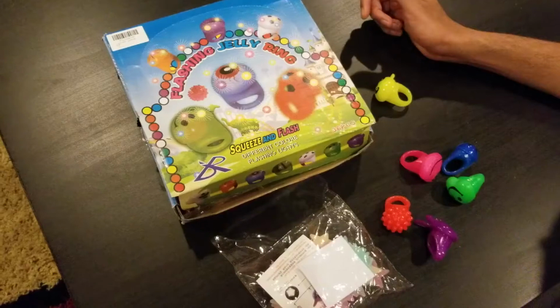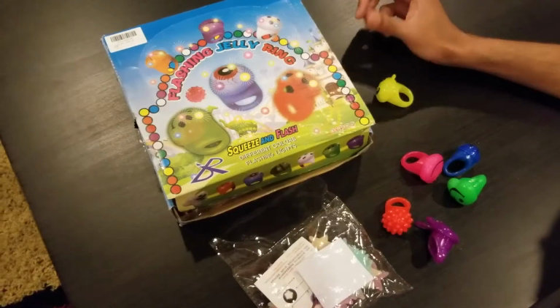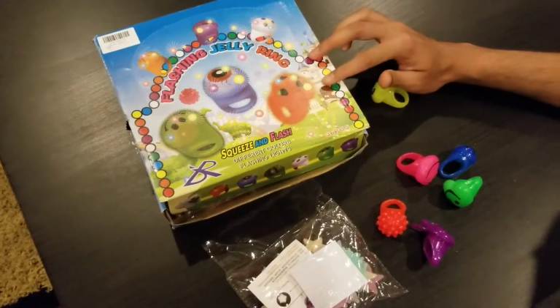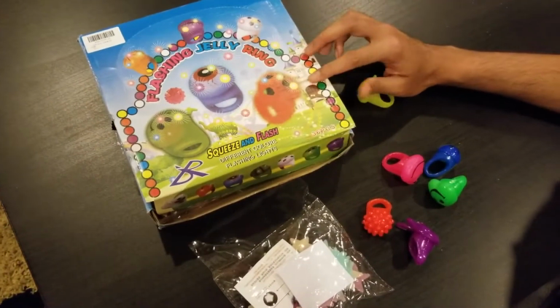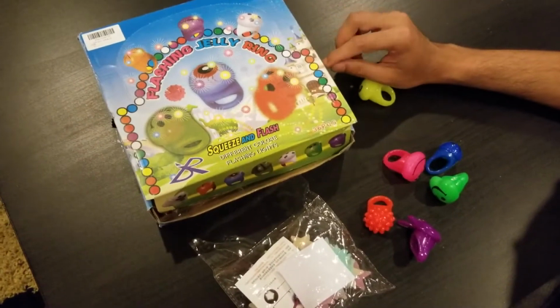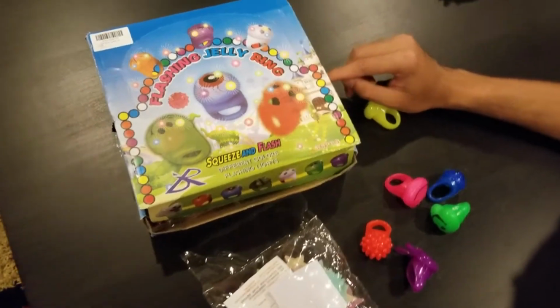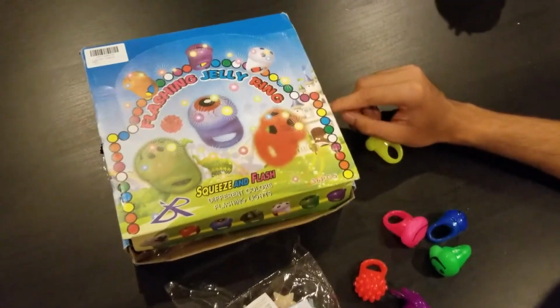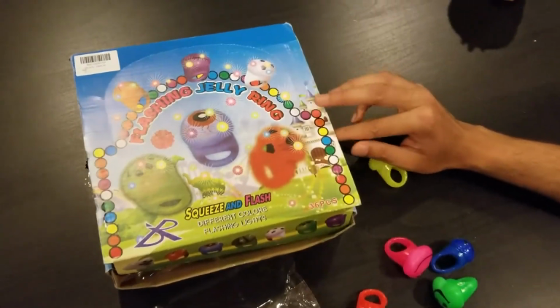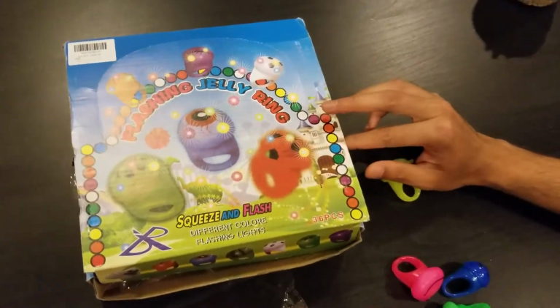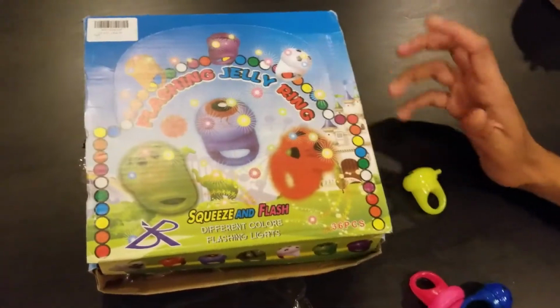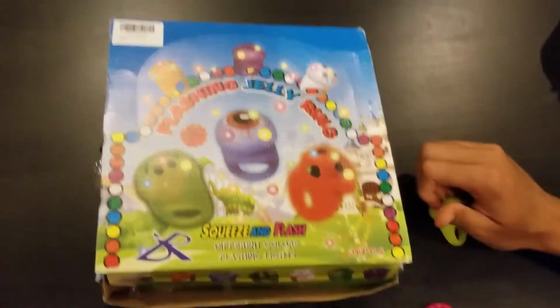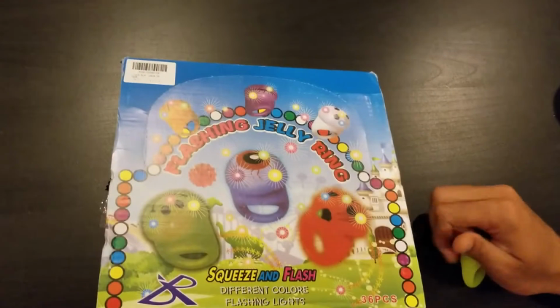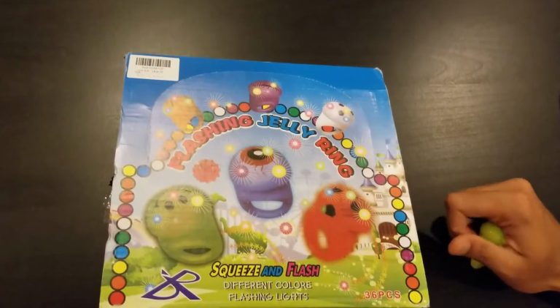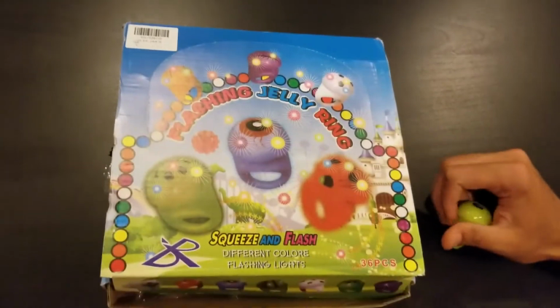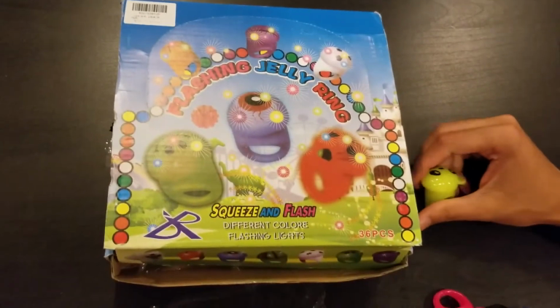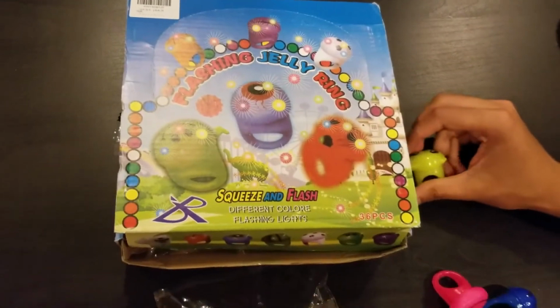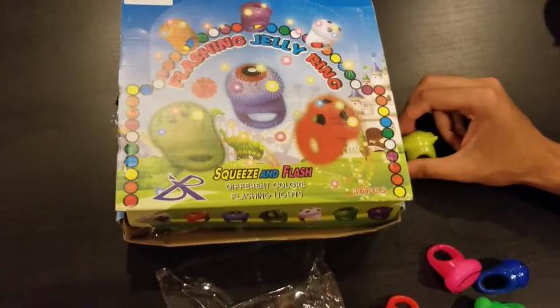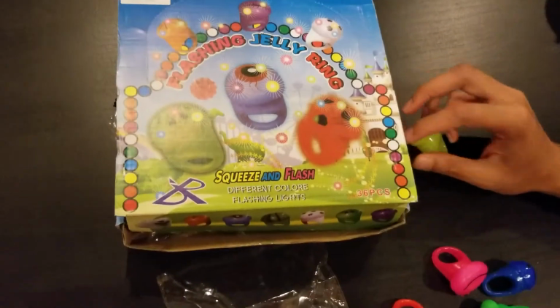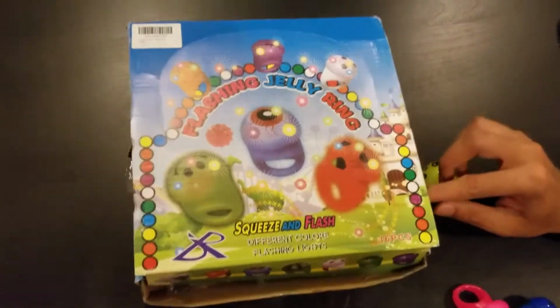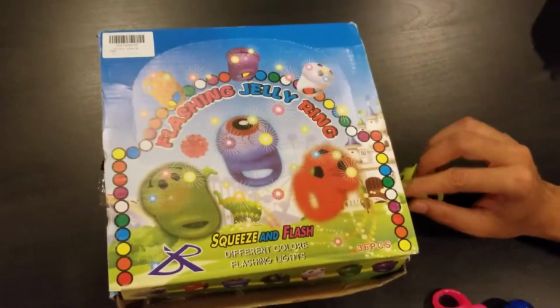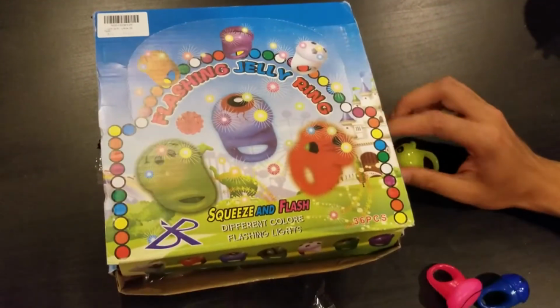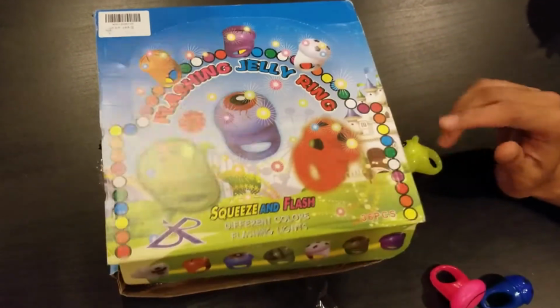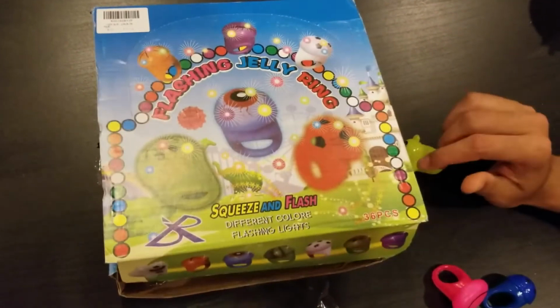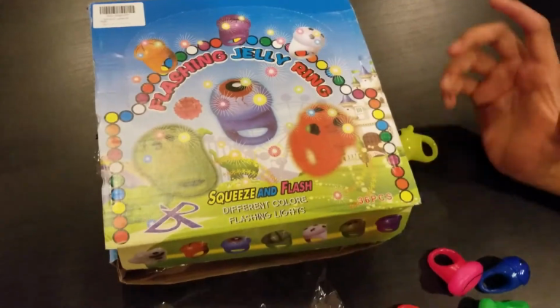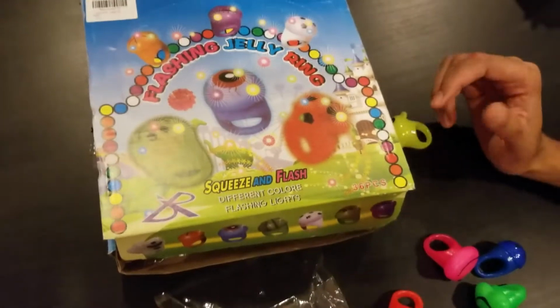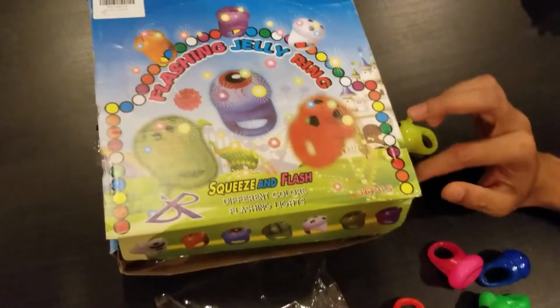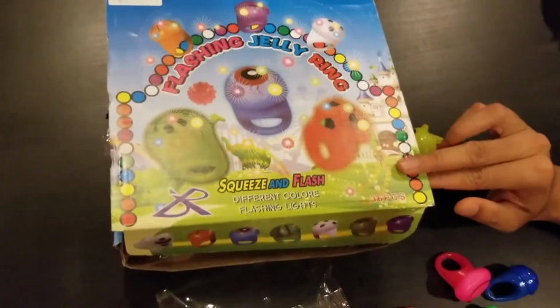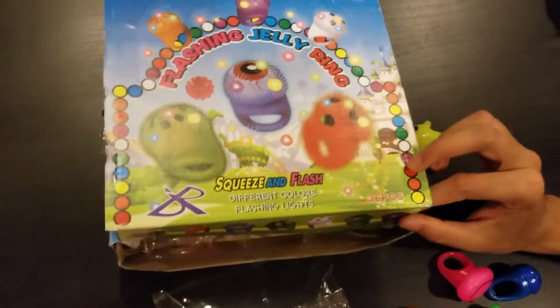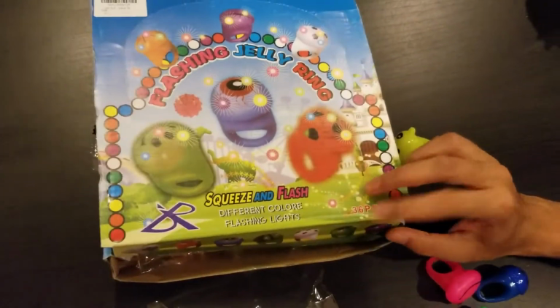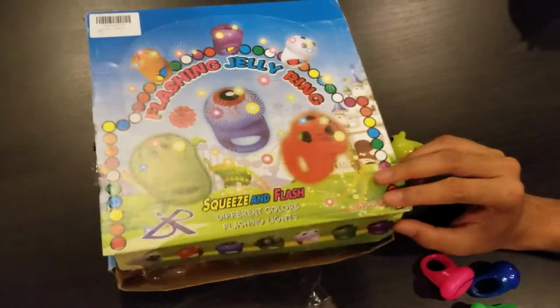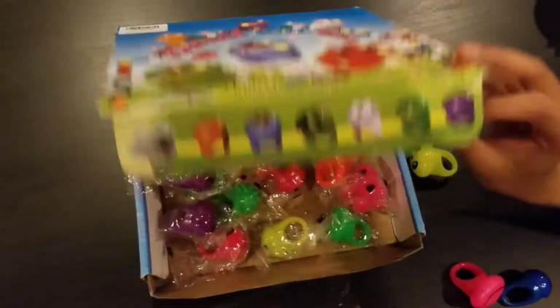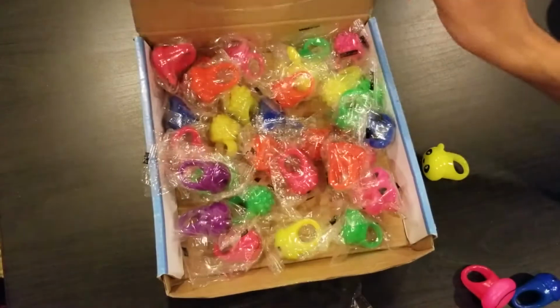These are flashy jelly ring lights, and they are very good for parties — even for kids' birthday parties — because they have lights in them, so they are very nice.